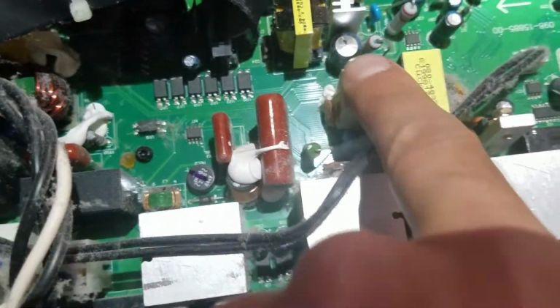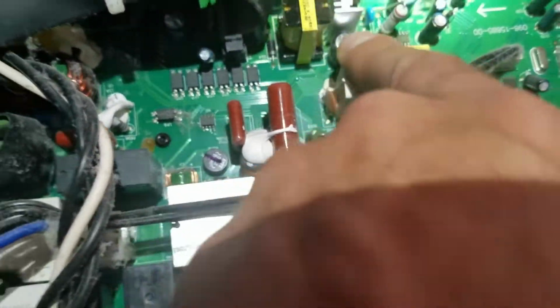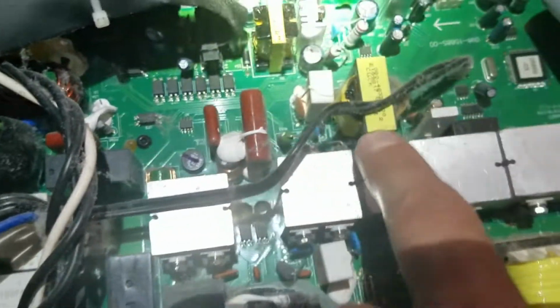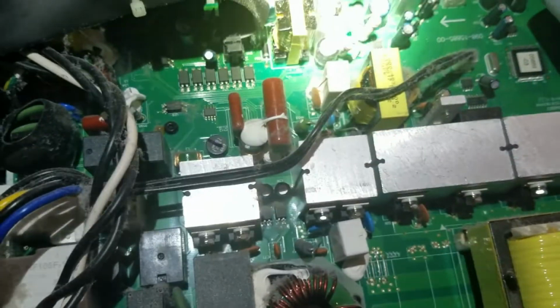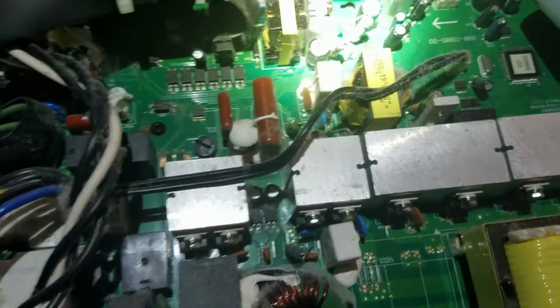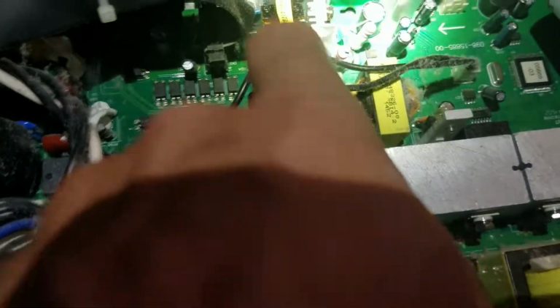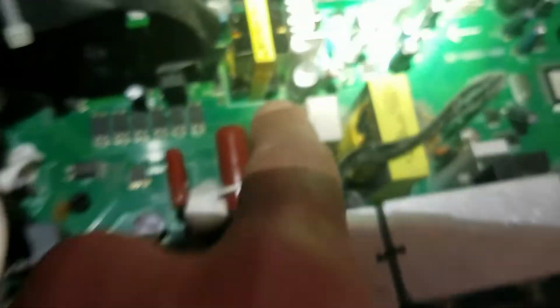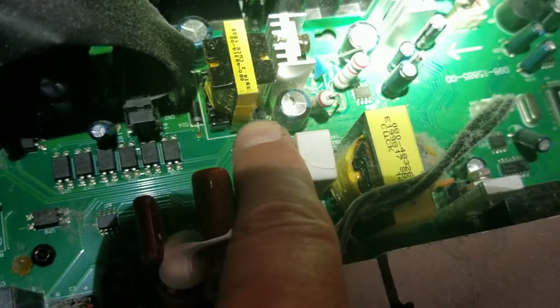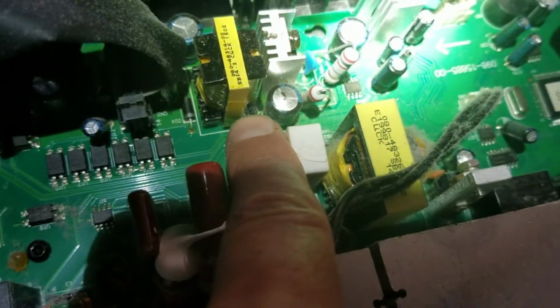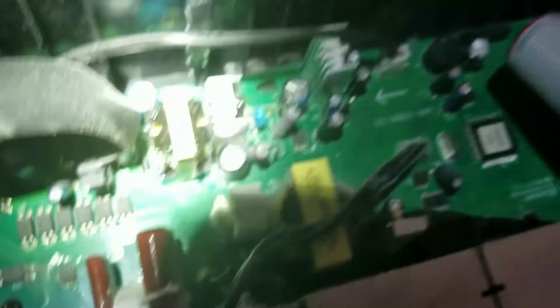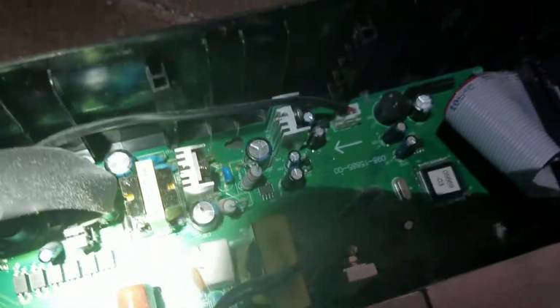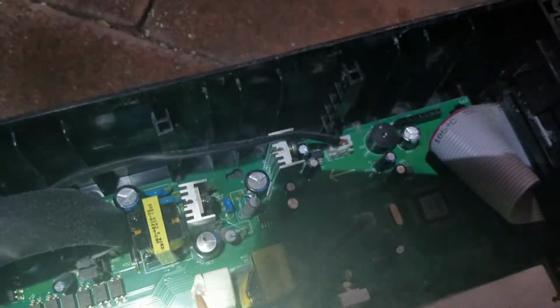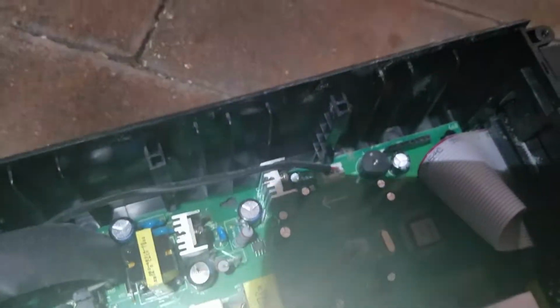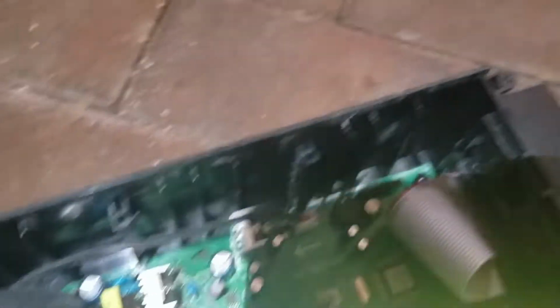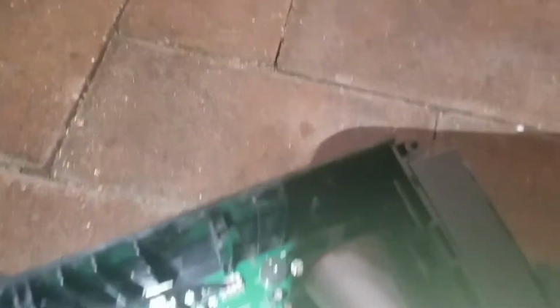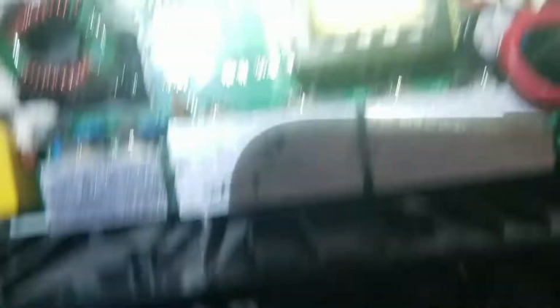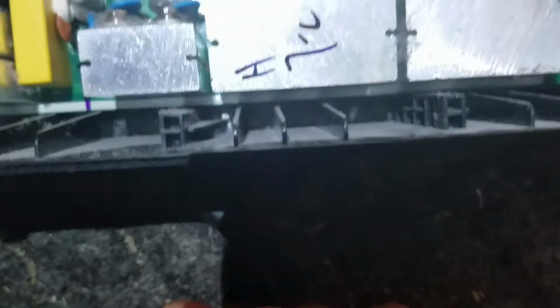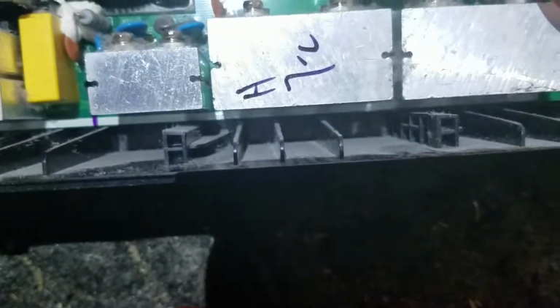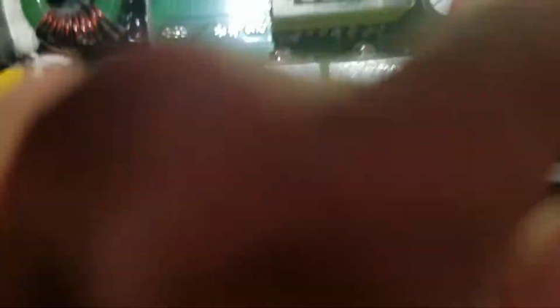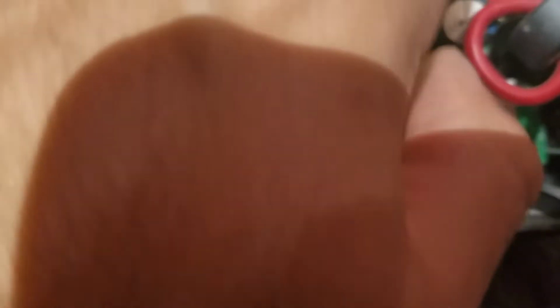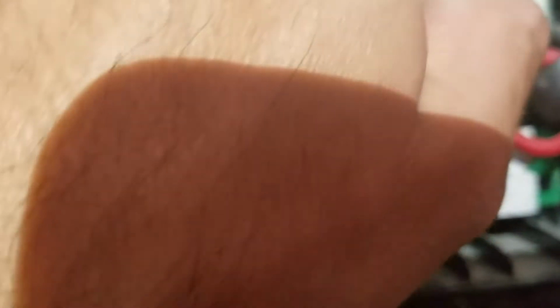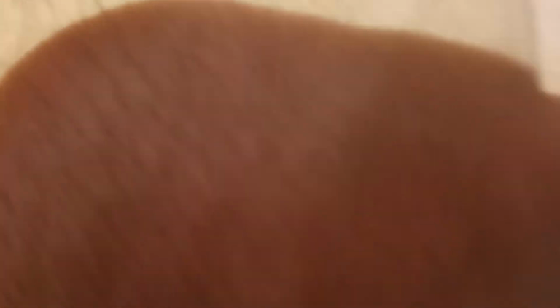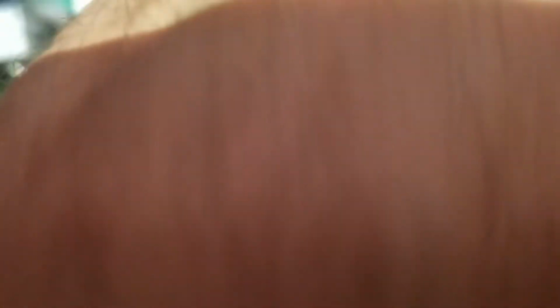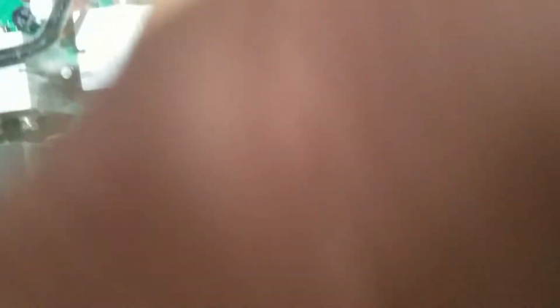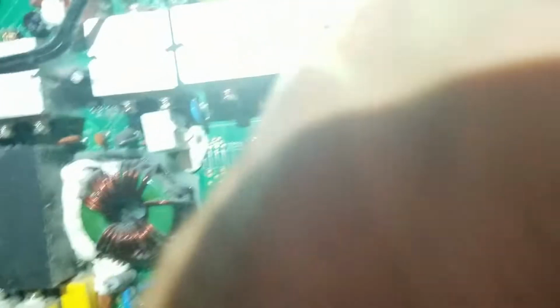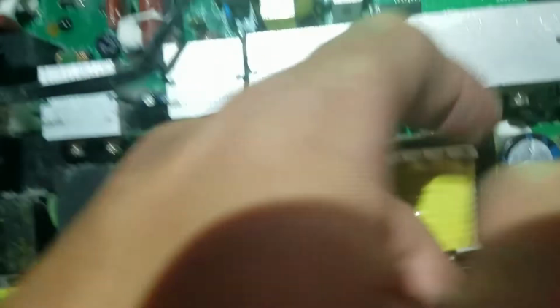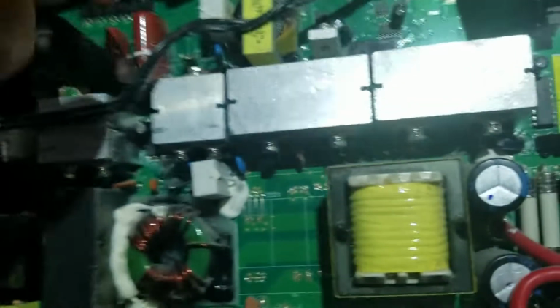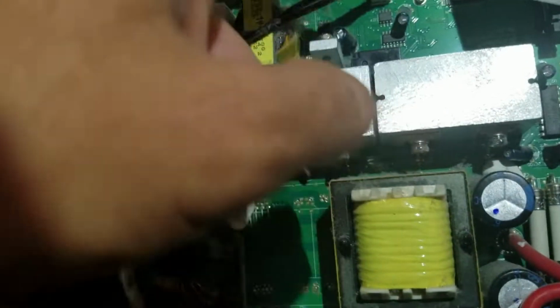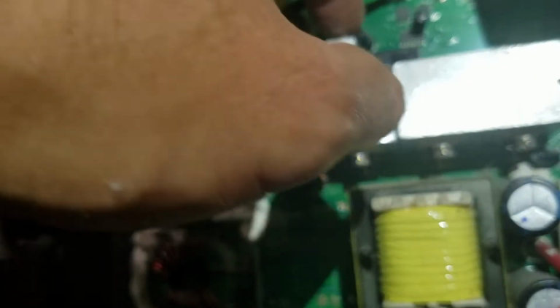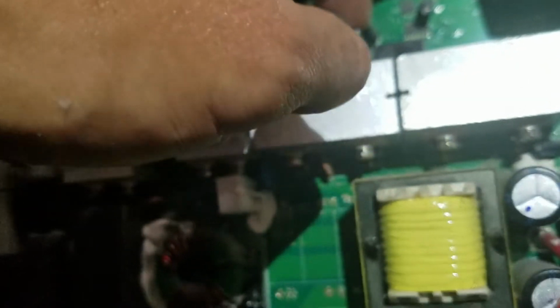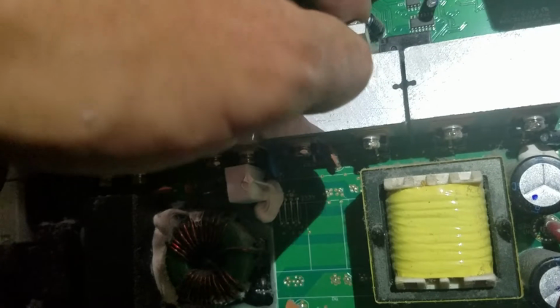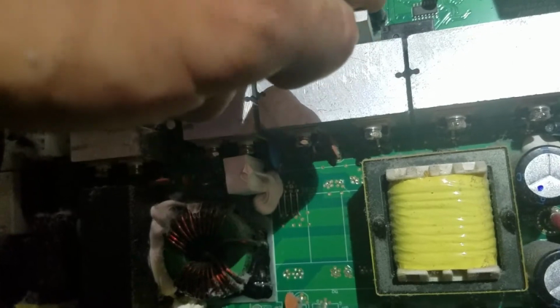You can change it, just solder on a new one. I have to go buy some right now. Let's blow it out though. The other caps look okay. Actually, this cap over here...